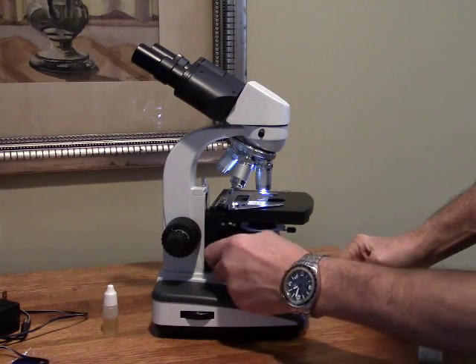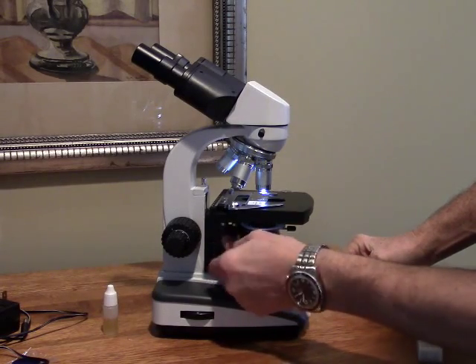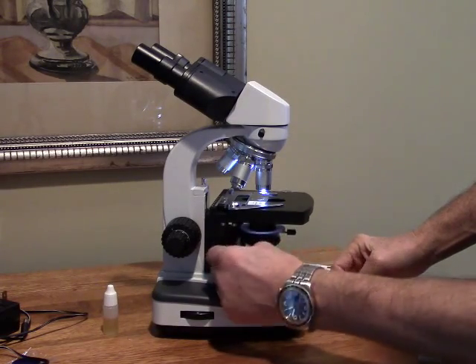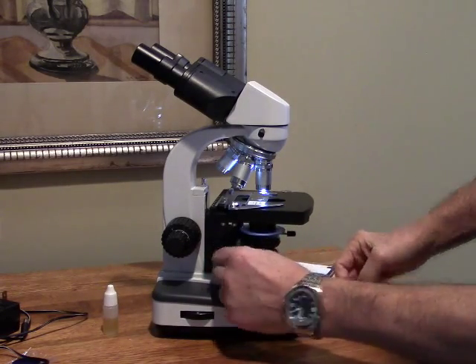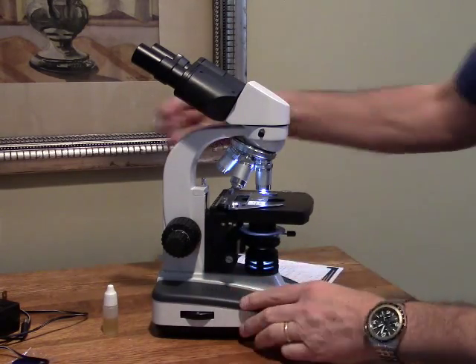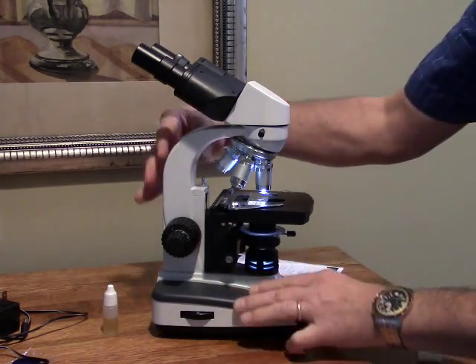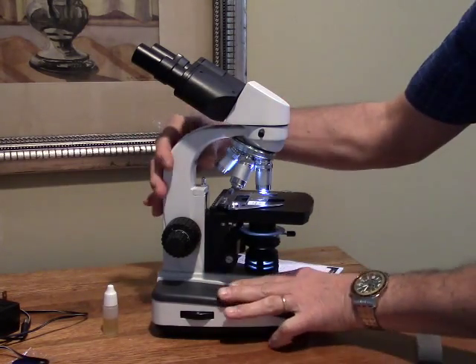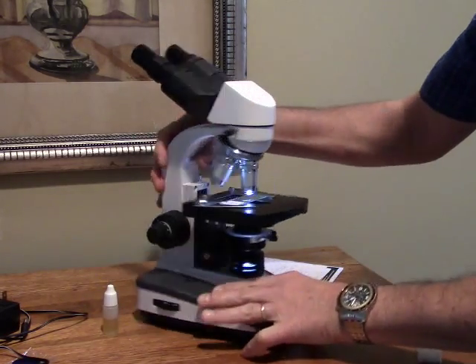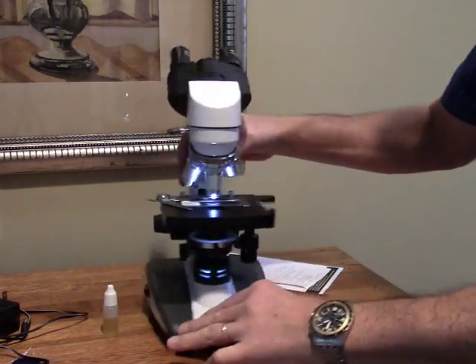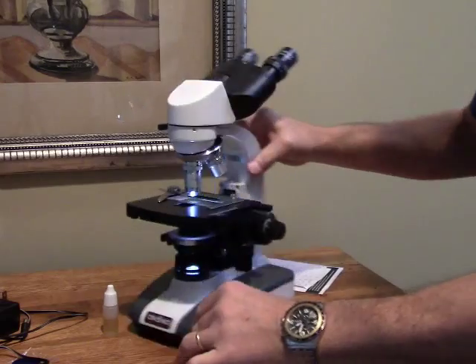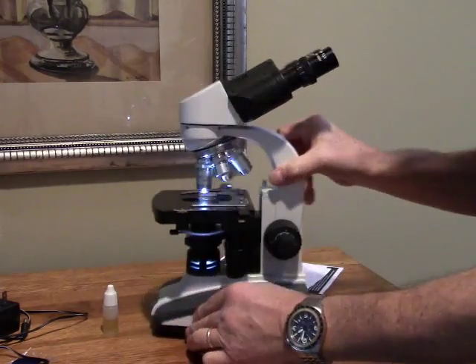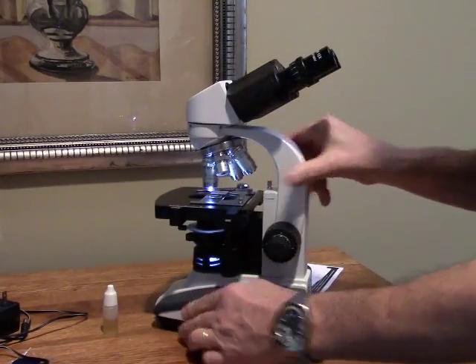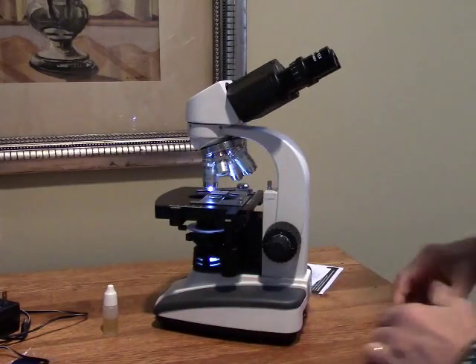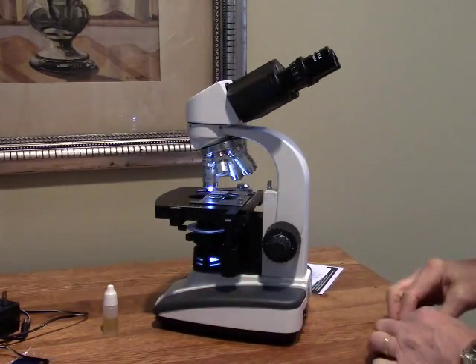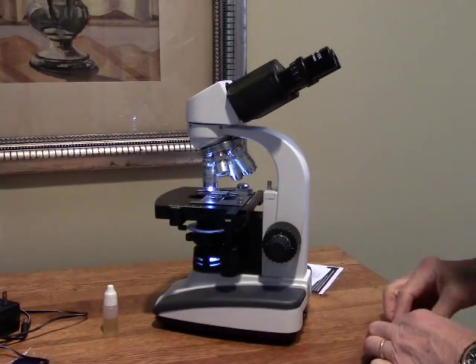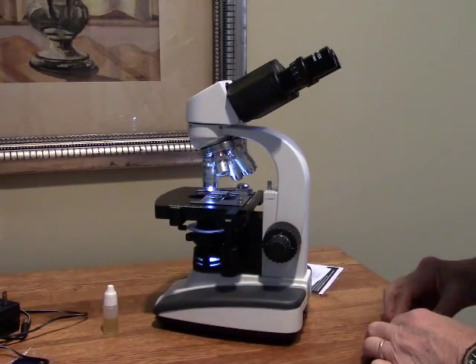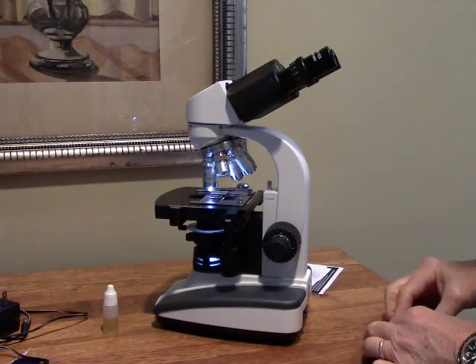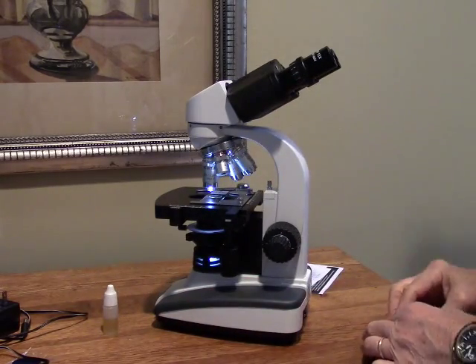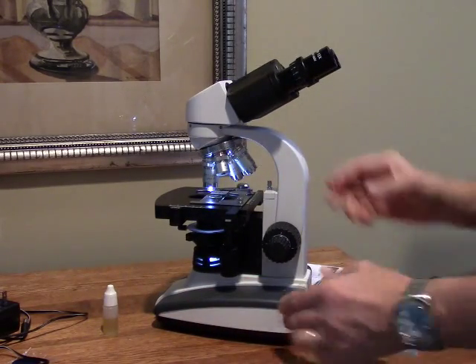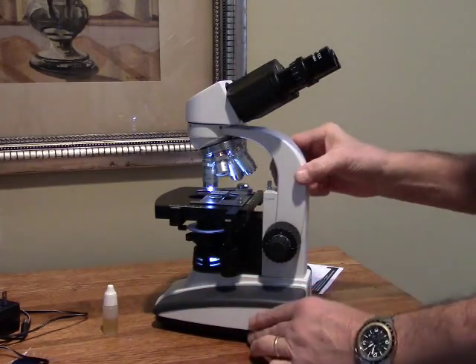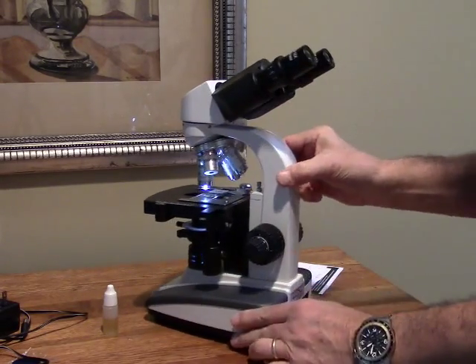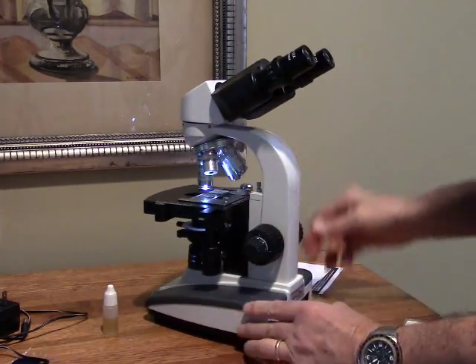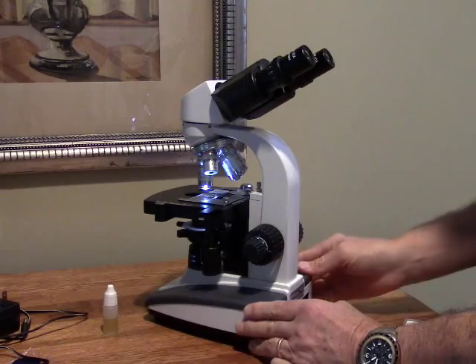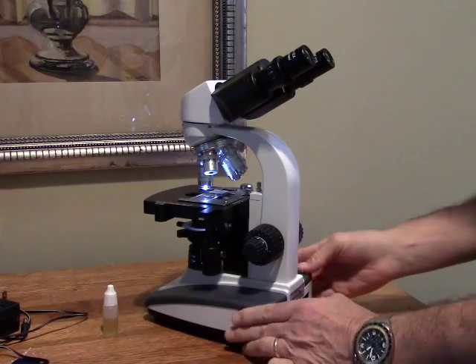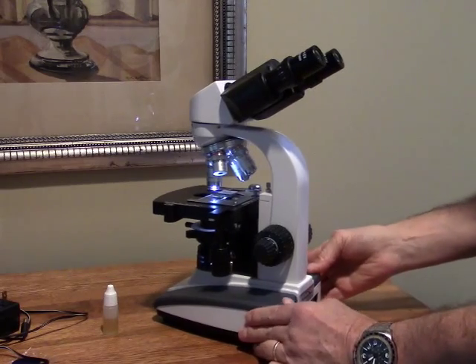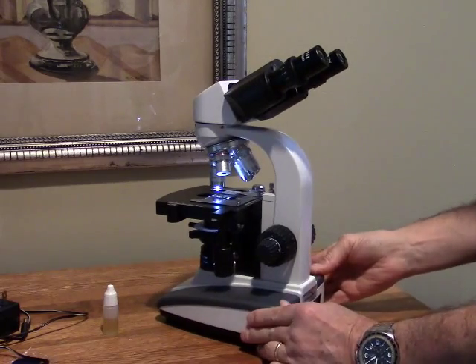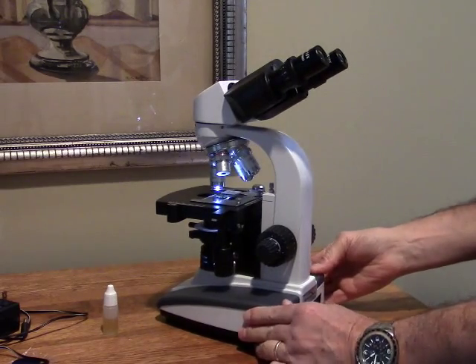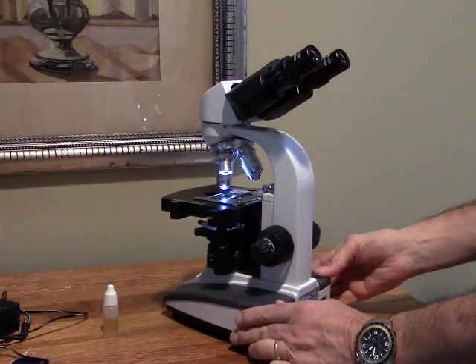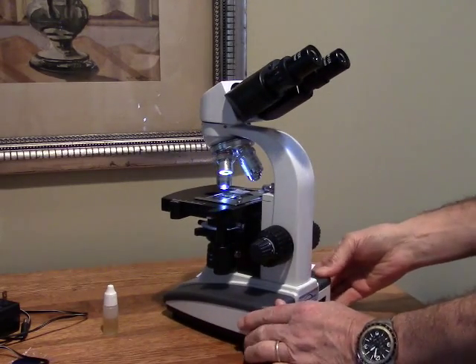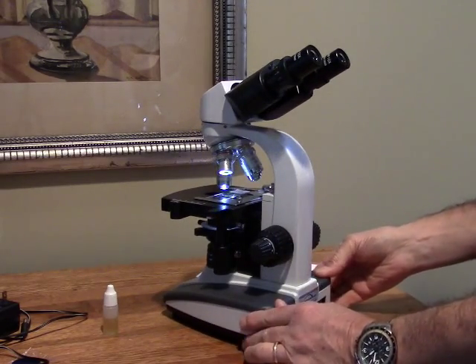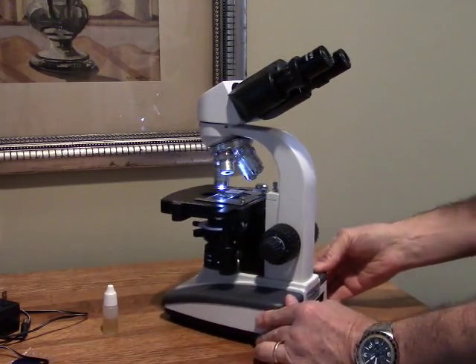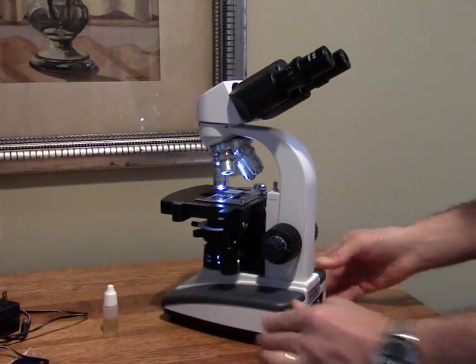I've really been enjoying this microscope quite a lot and I think it's great for students and enthusiasts. If you have any questions, leave me a comment and I'll answer if I can. Thanks for watching and have a great day.